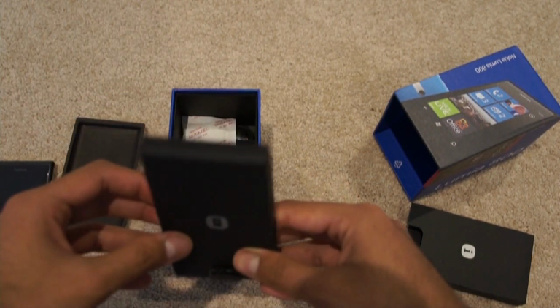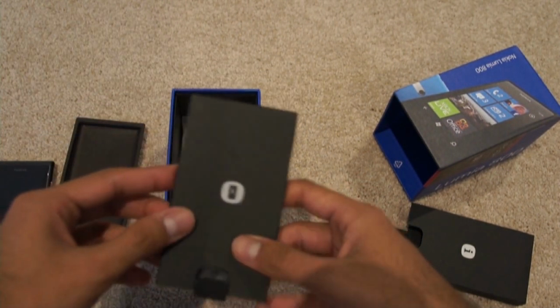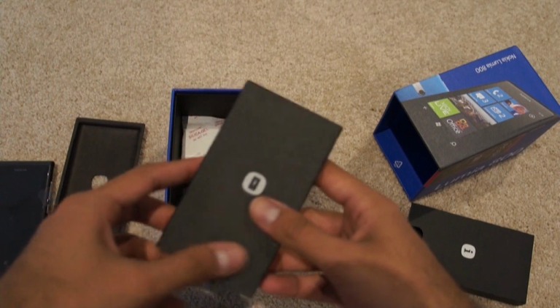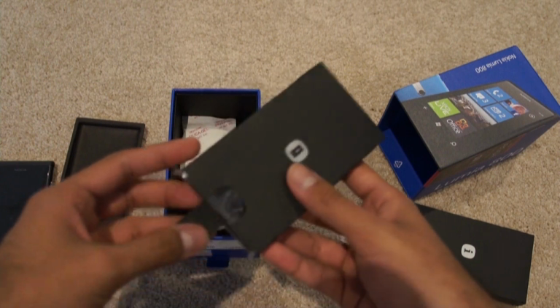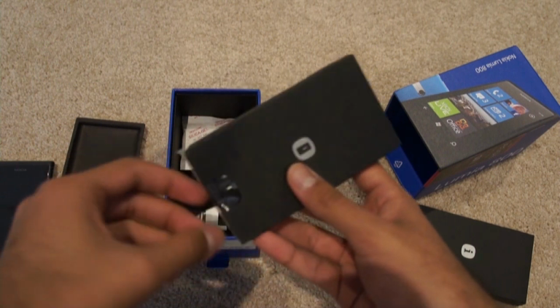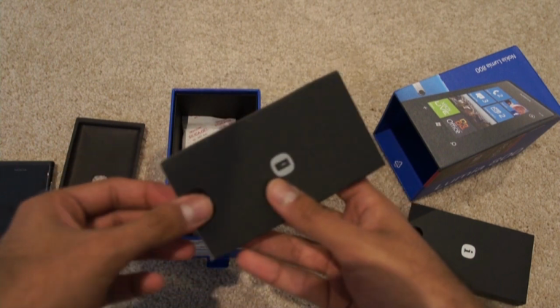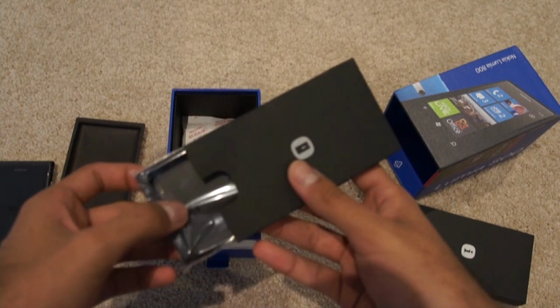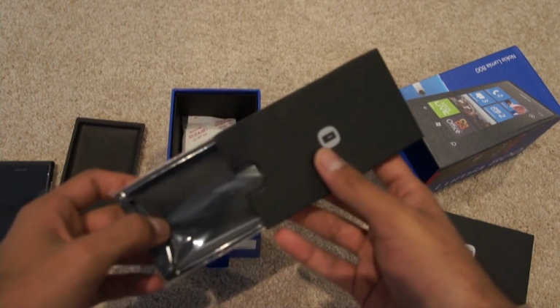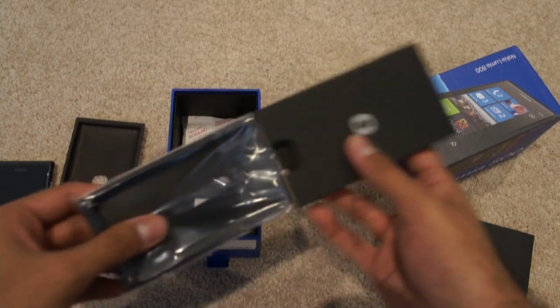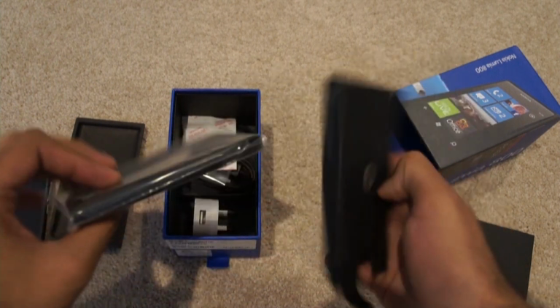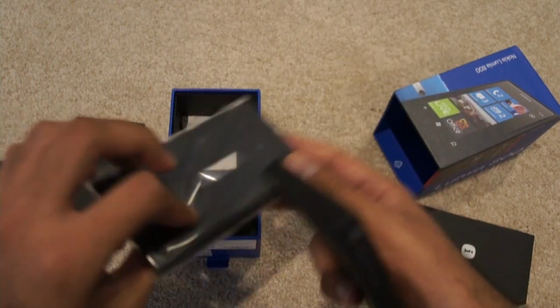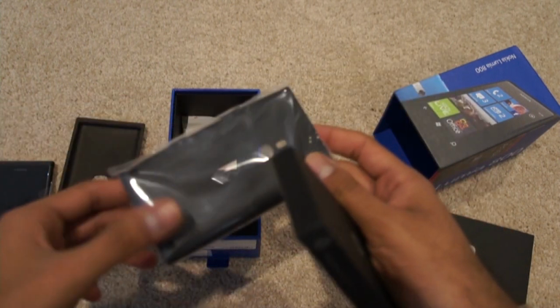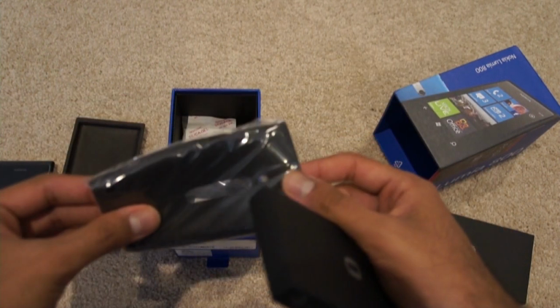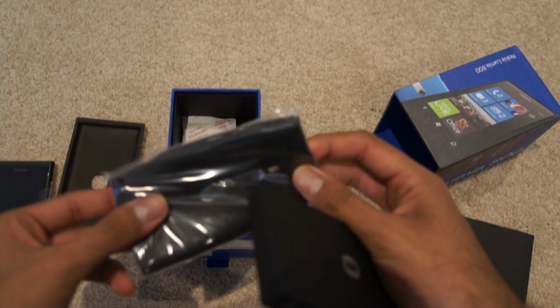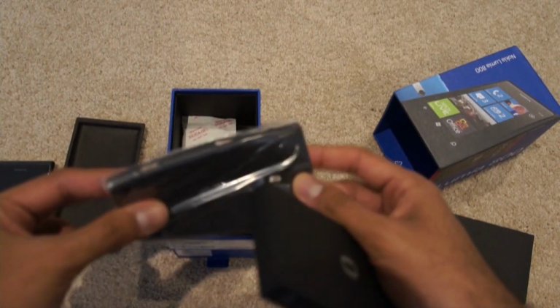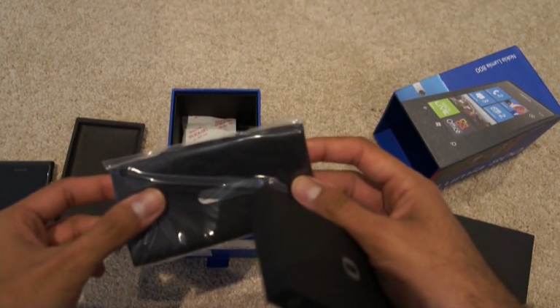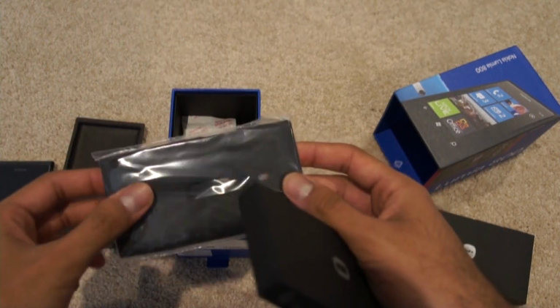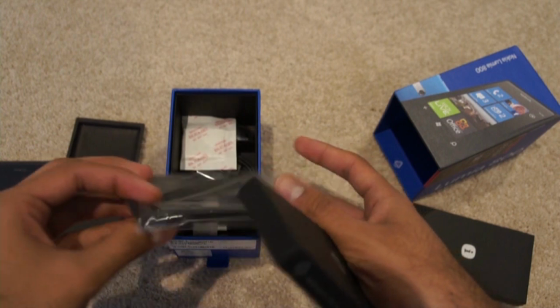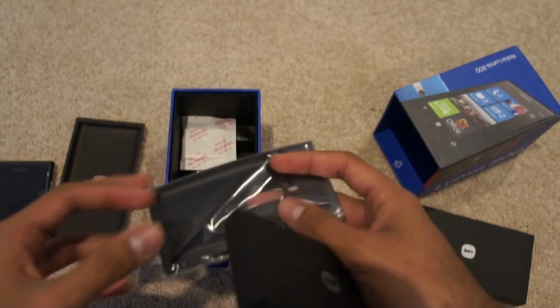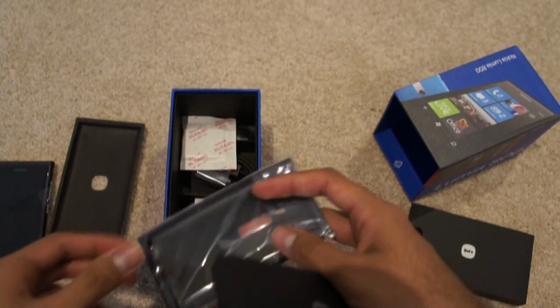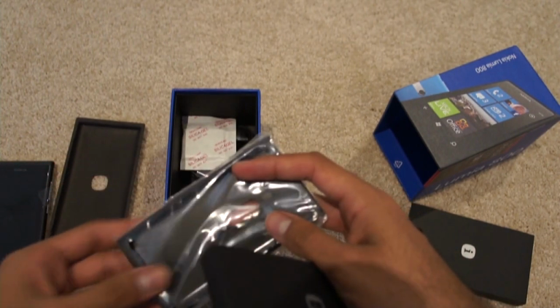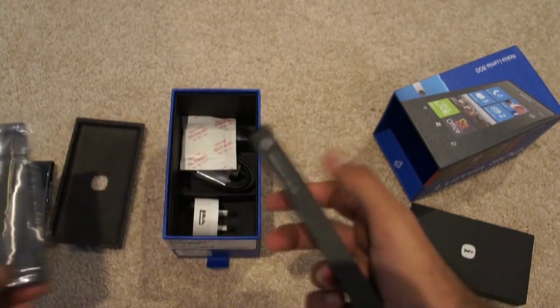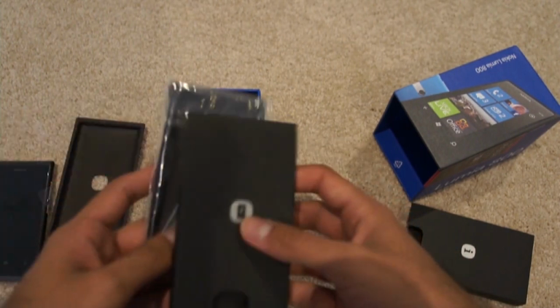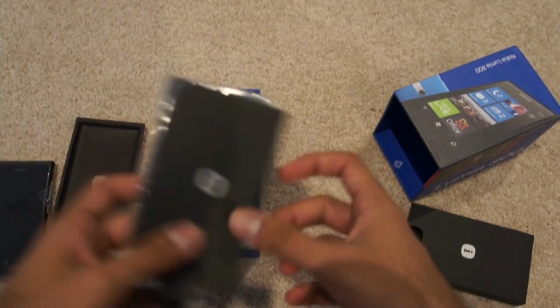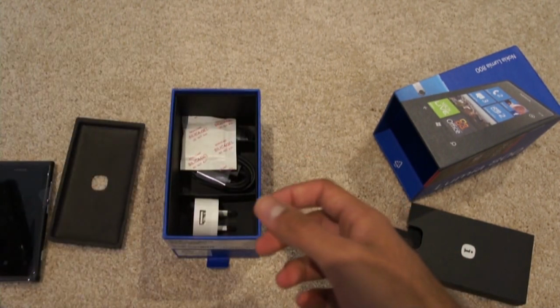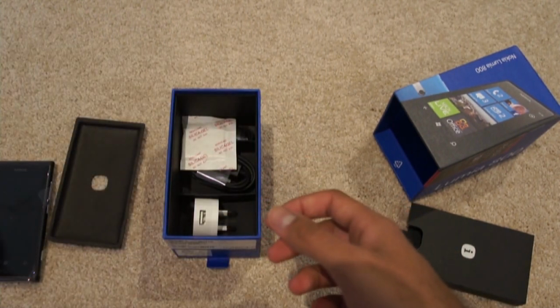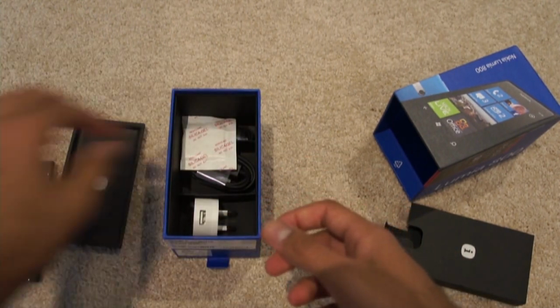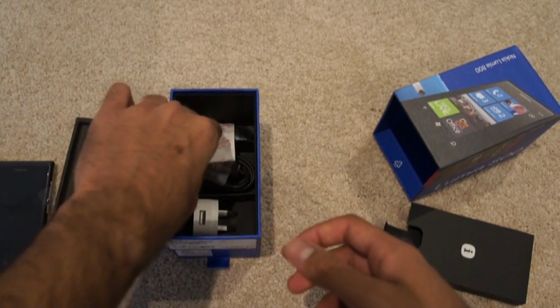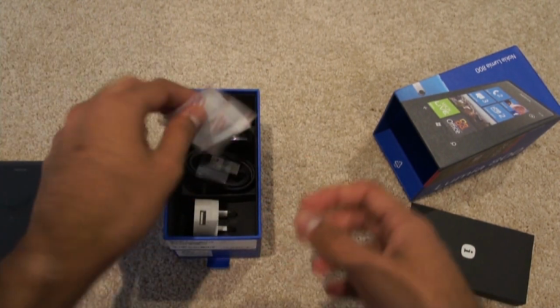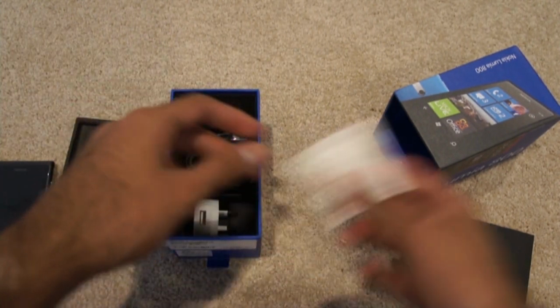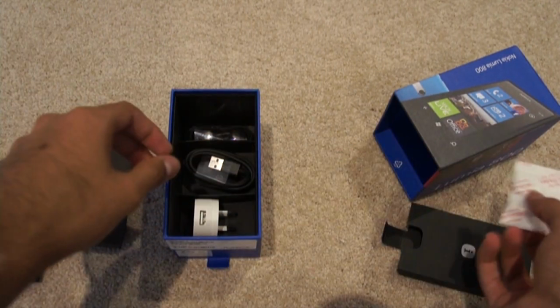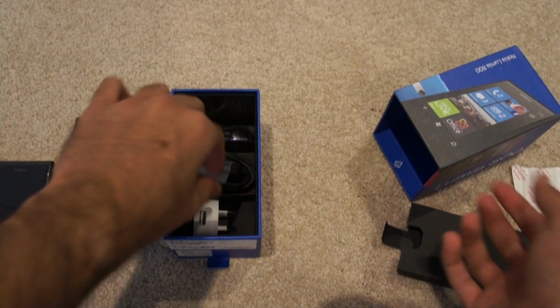What do we have here? This looks like the gel case. You've also got a gel case that comes with the phone for protection on the outside of it.